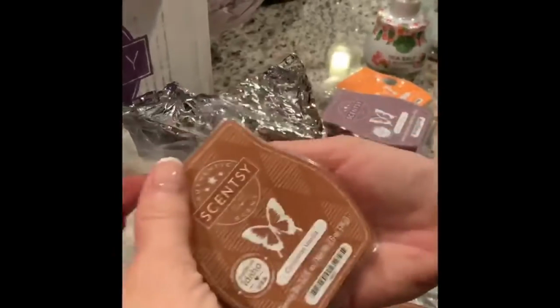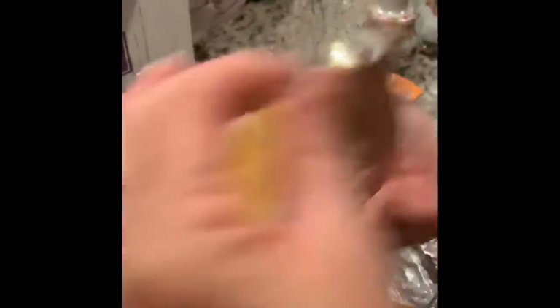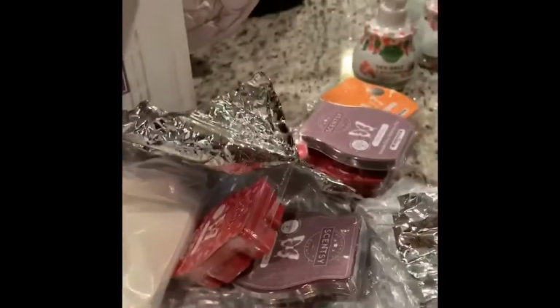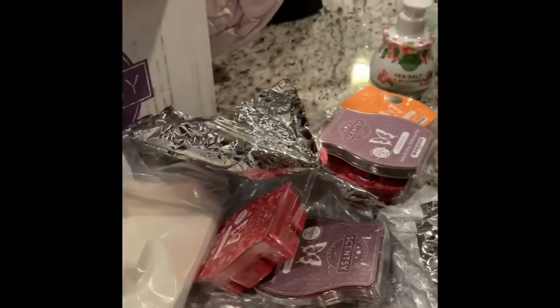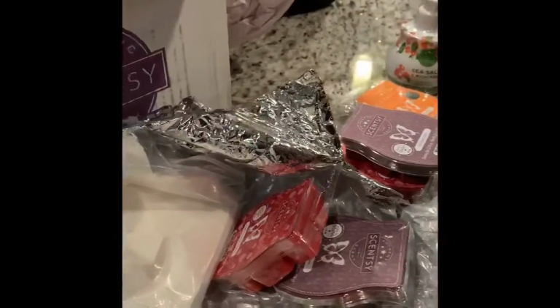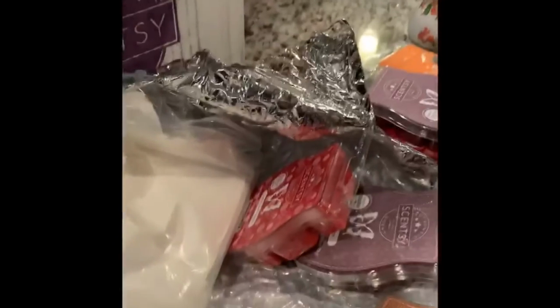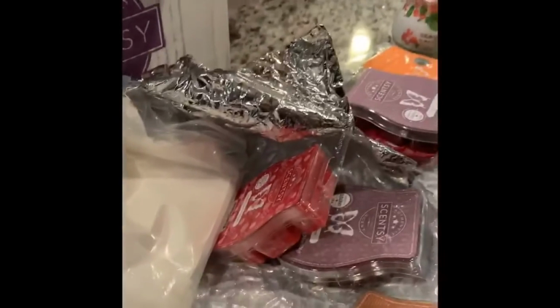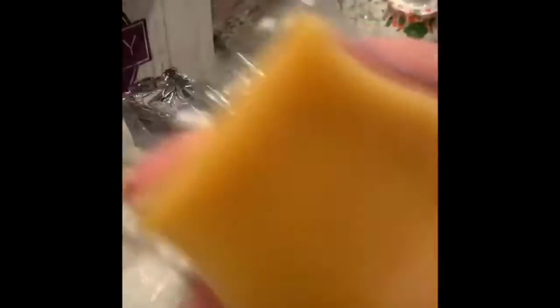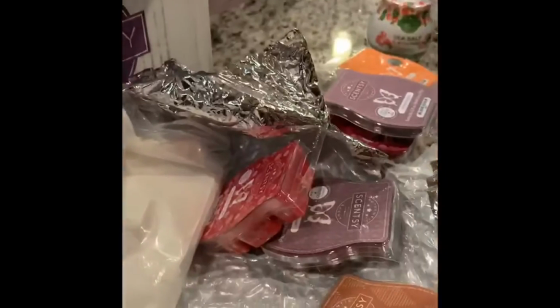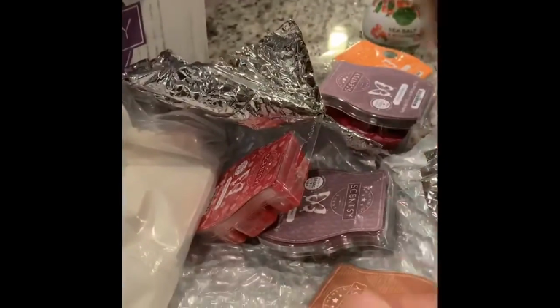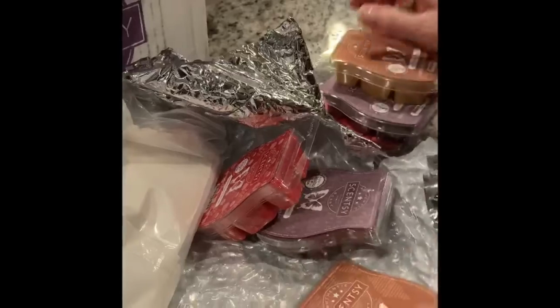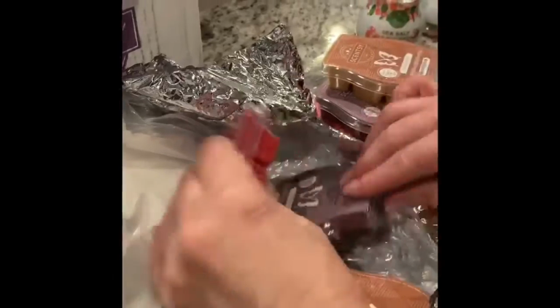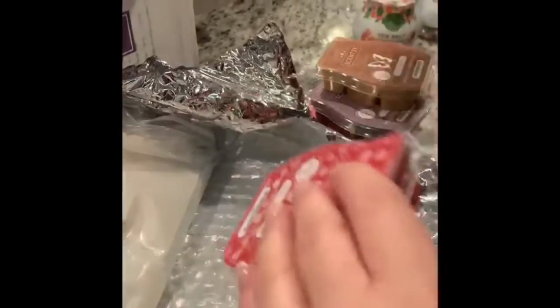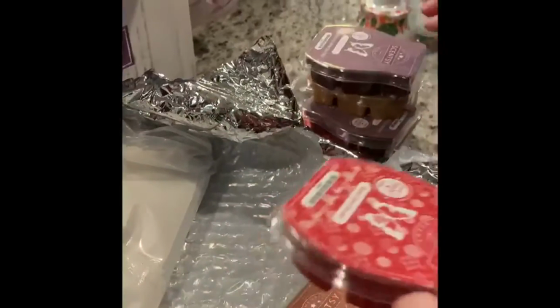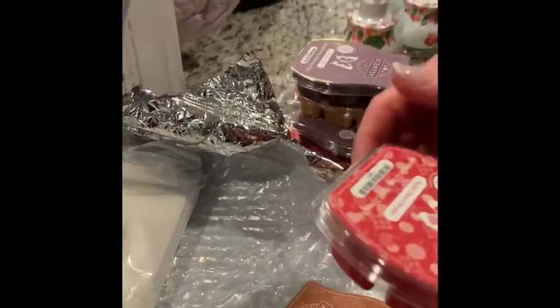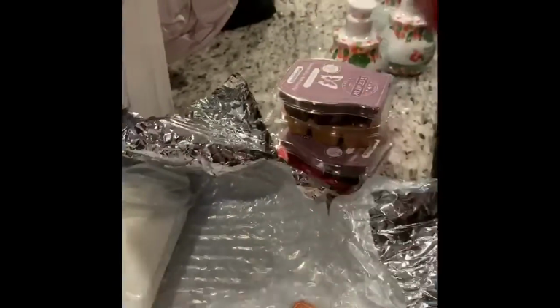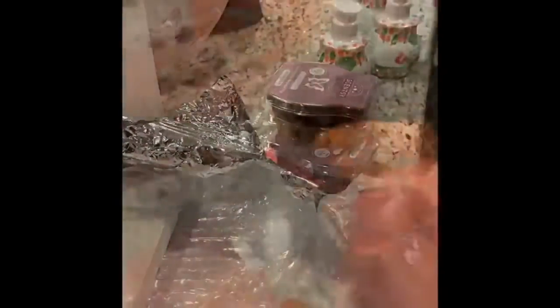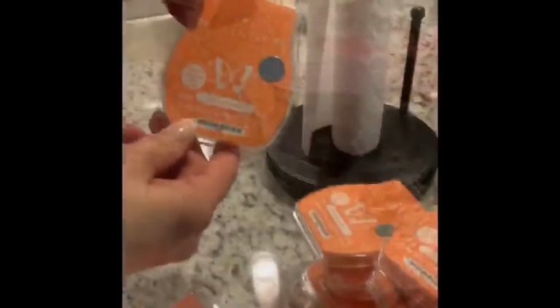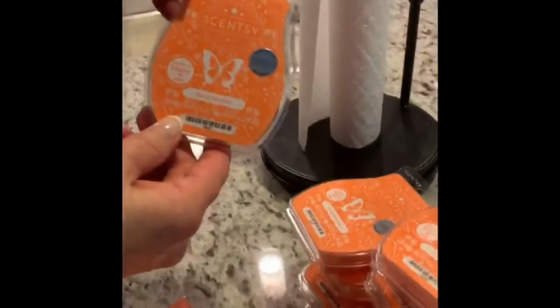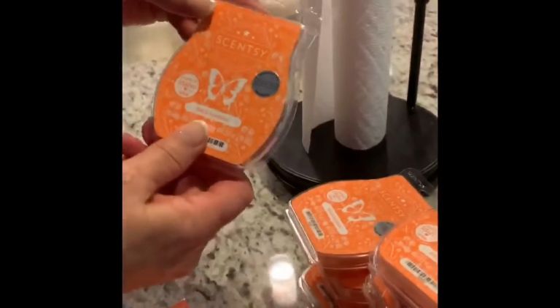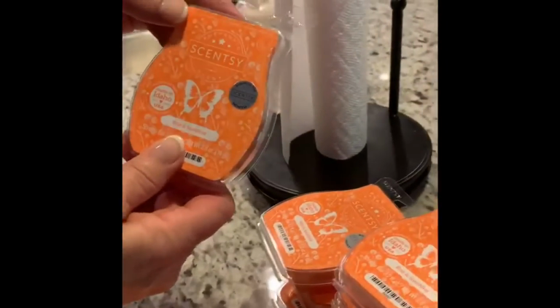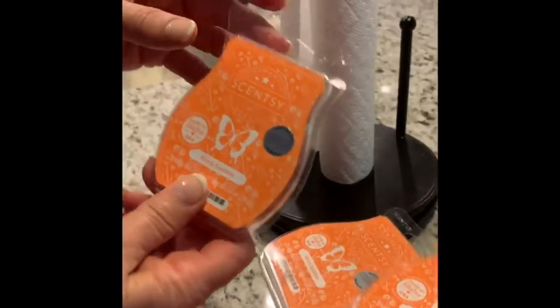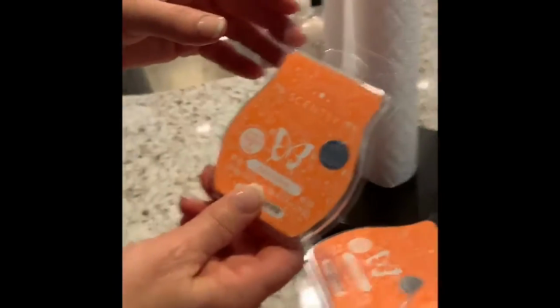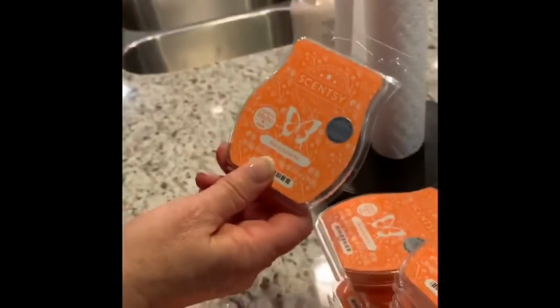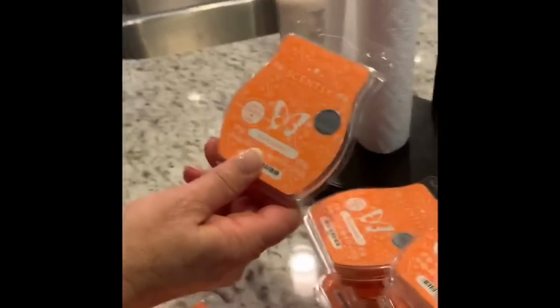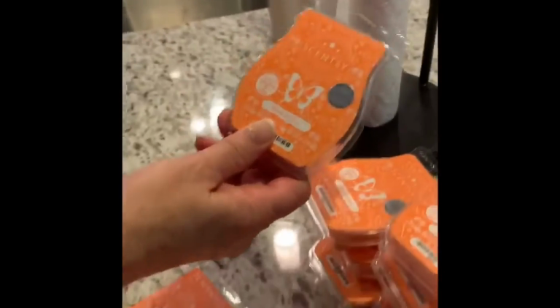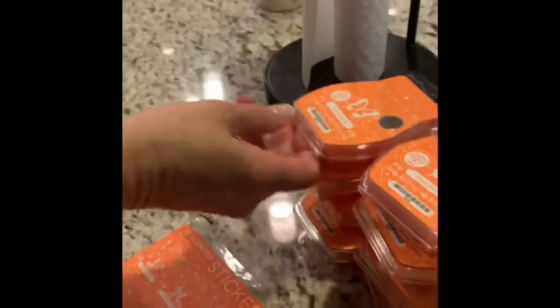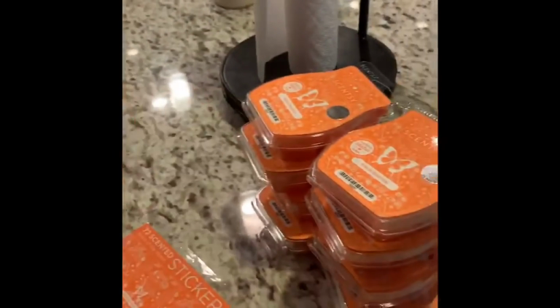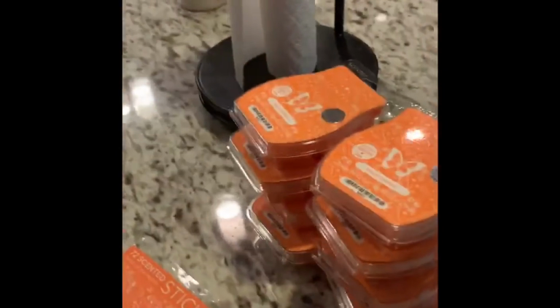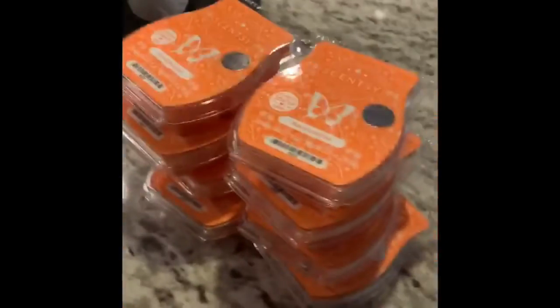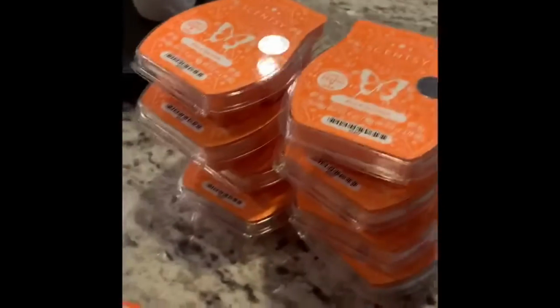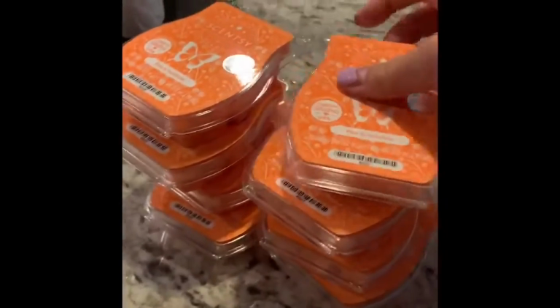Cinnamon and vanilla — I can smell the vanilla. I want vanilla. I've got two of each. Rise and Sunshine — that's the scent of the month for July. And it smells like orange to me.